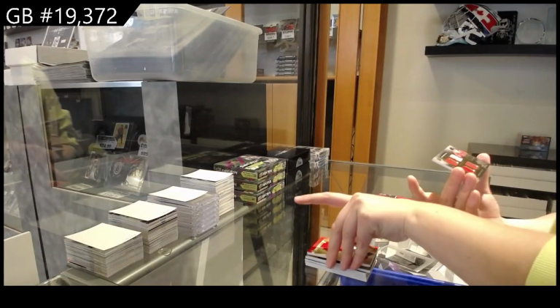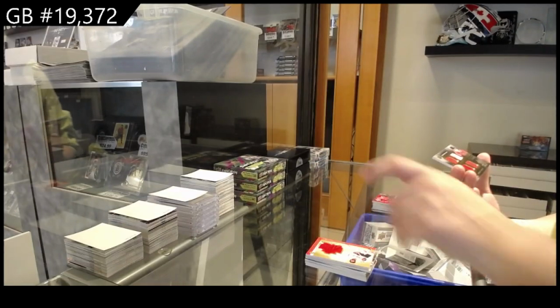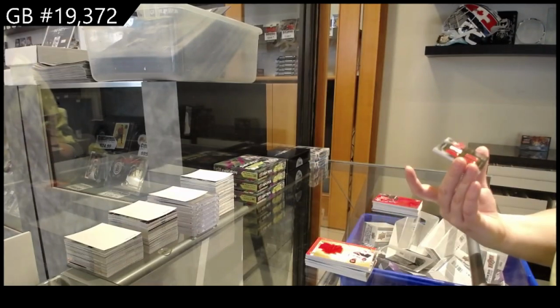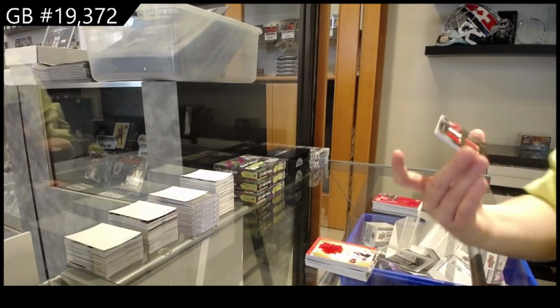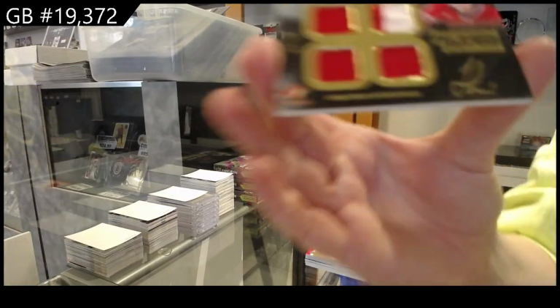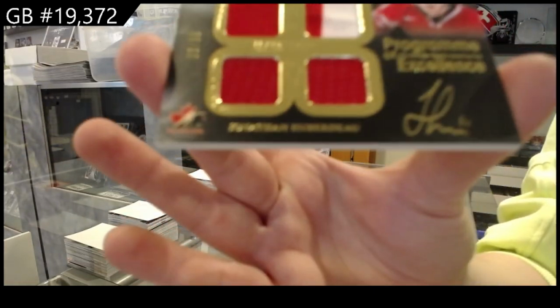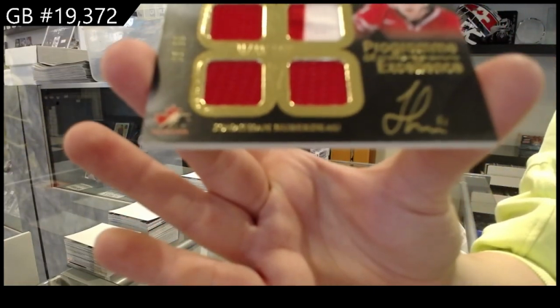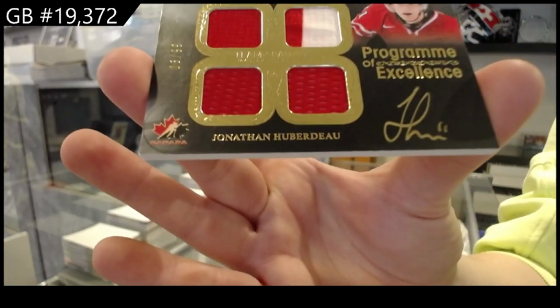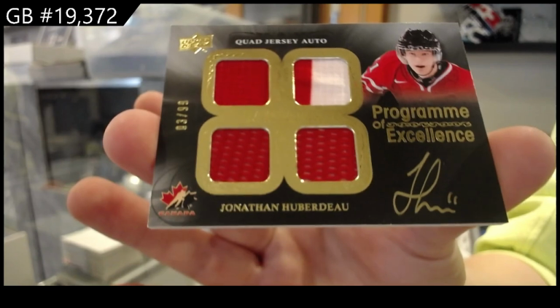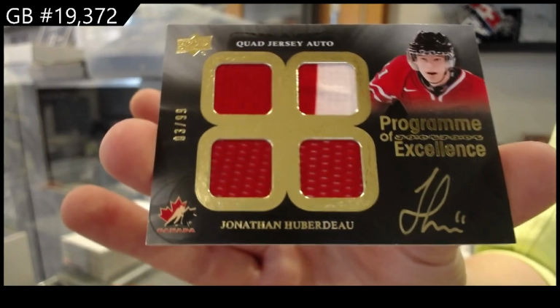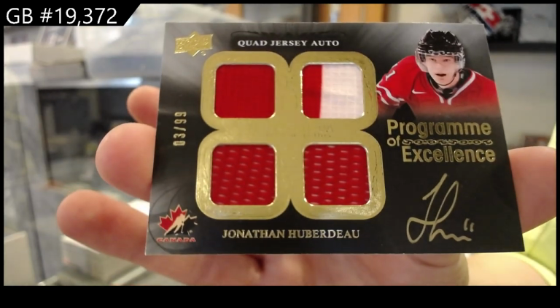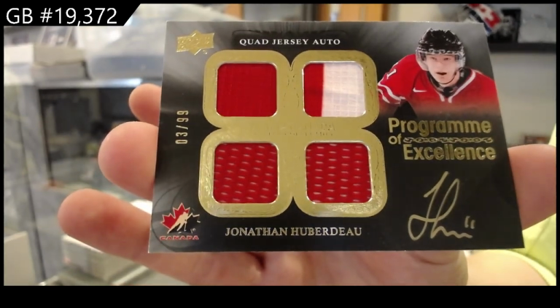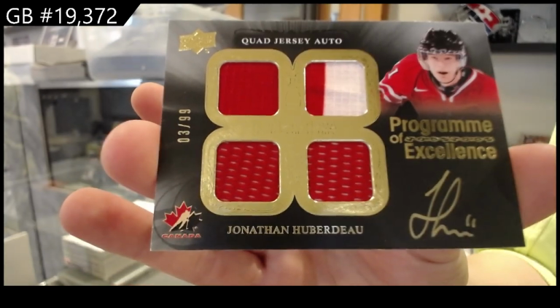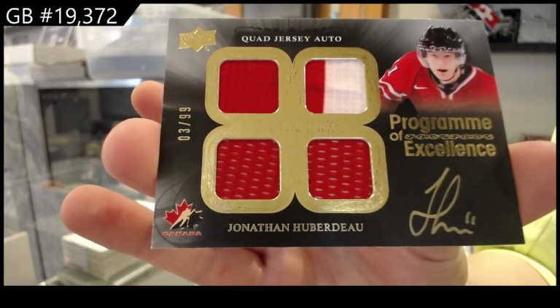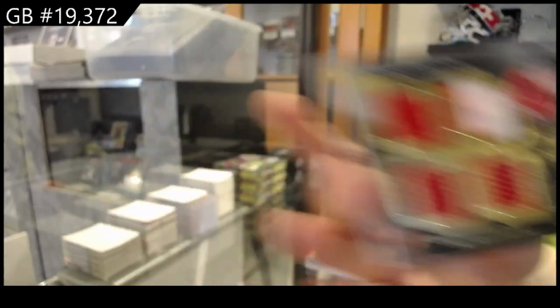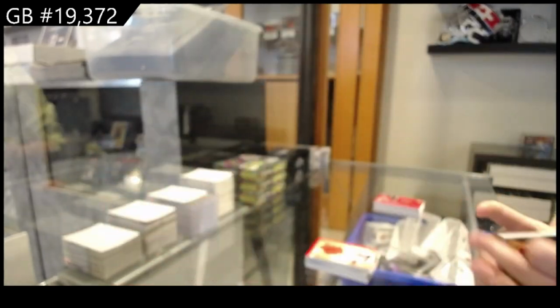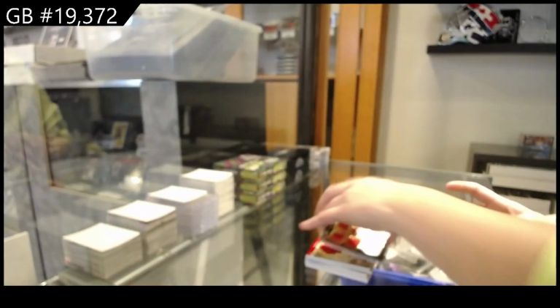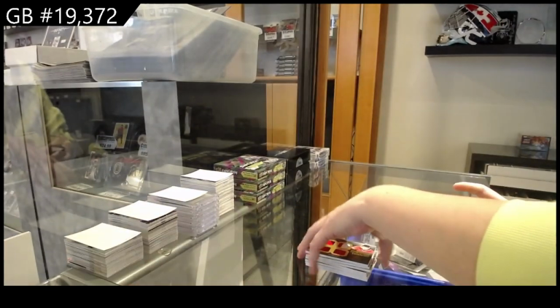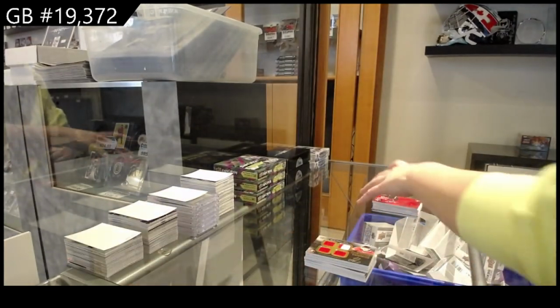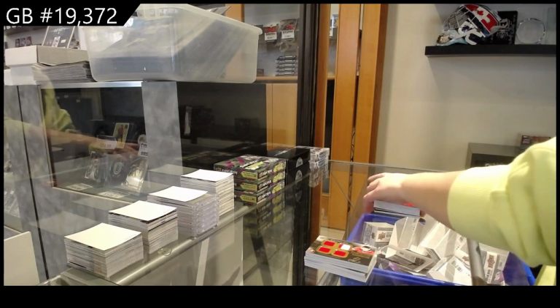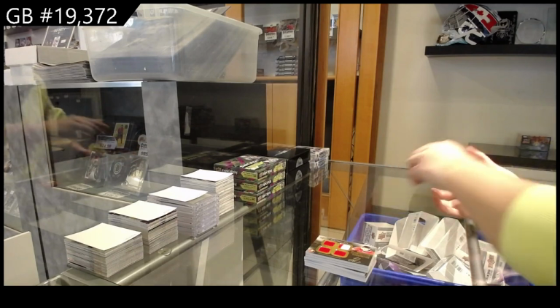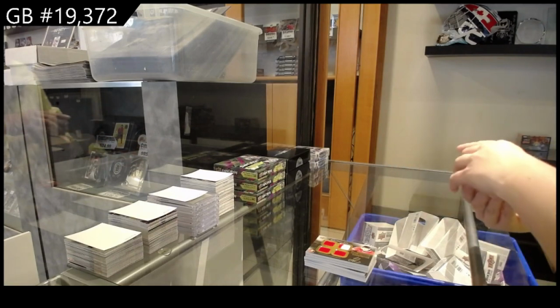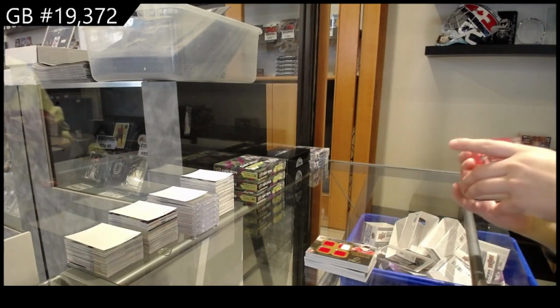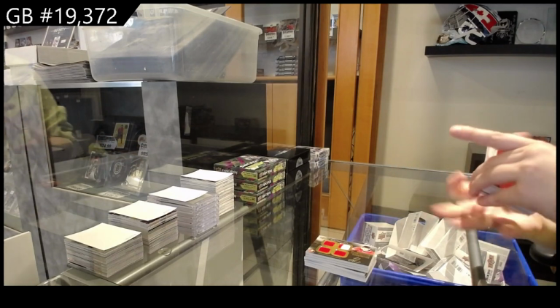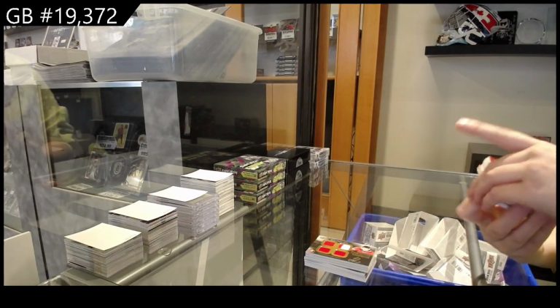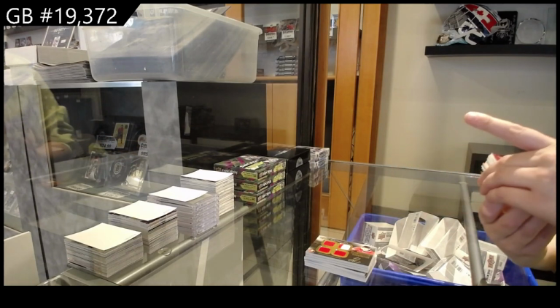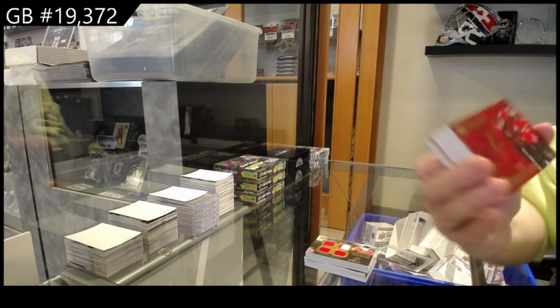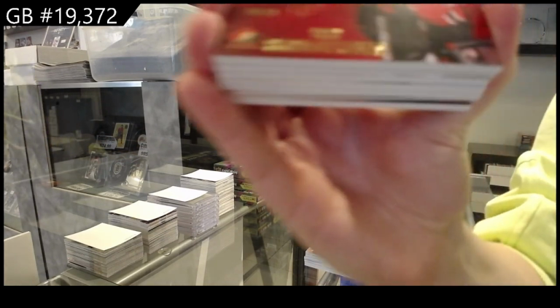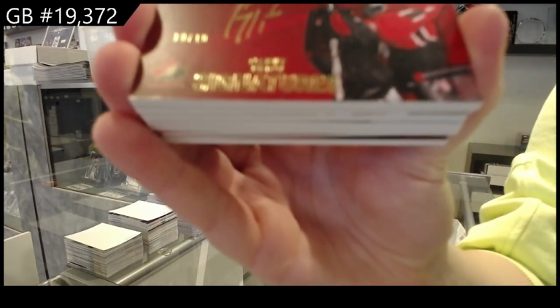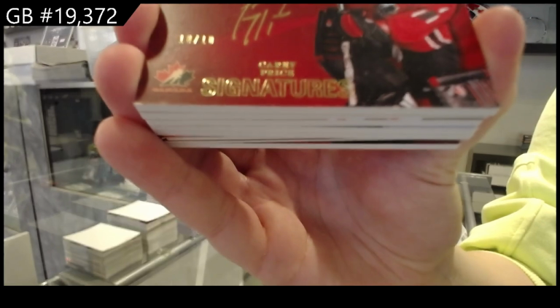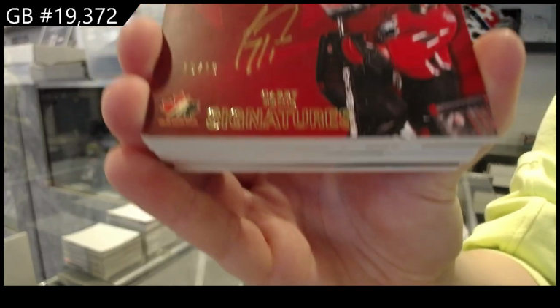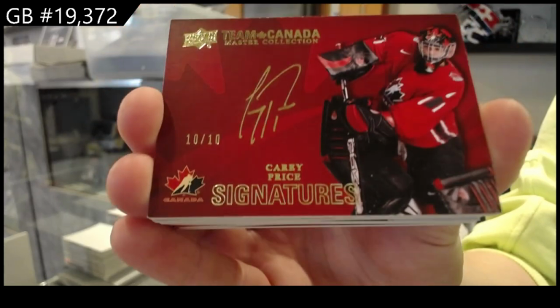And a Program of Excellence quad jersey auto, numbered to 99, Jonathan Huberdeau. Team Canada signatures, numbered to 10, Carey Price.